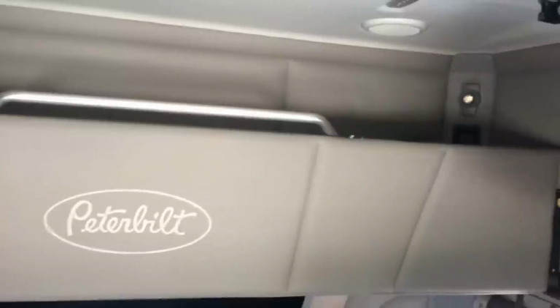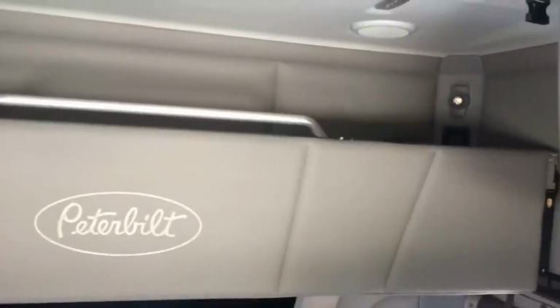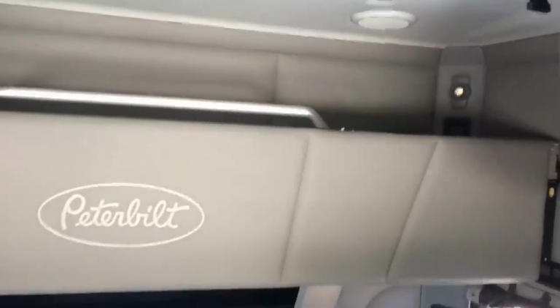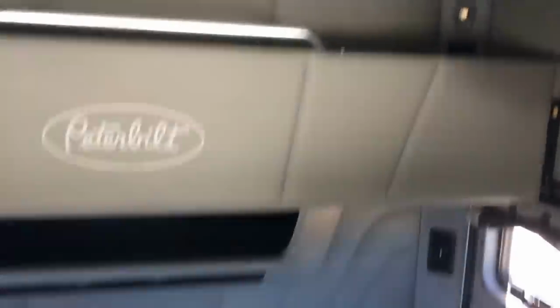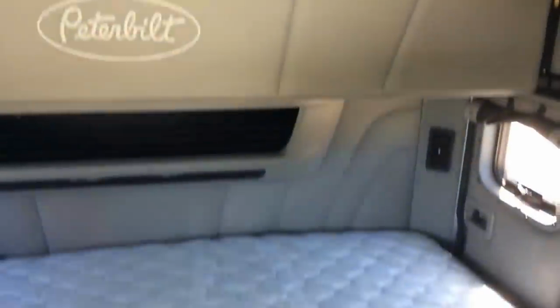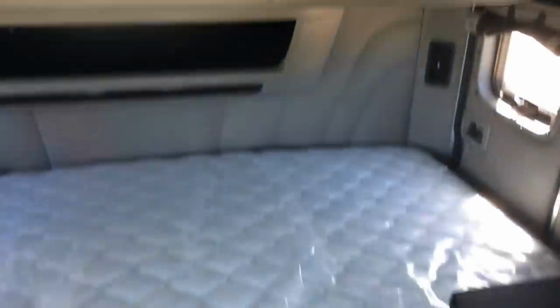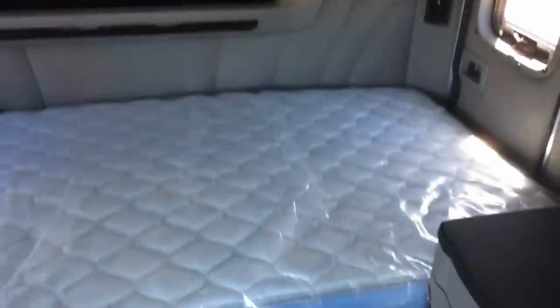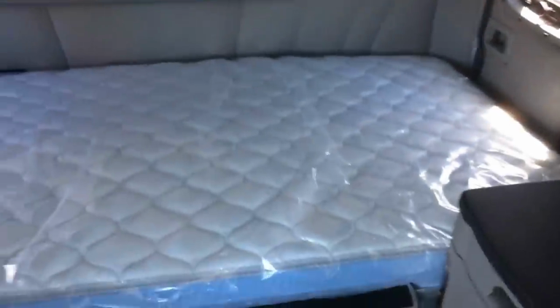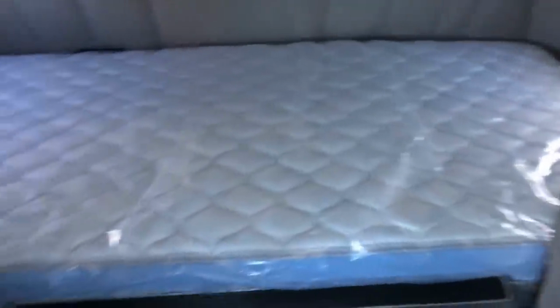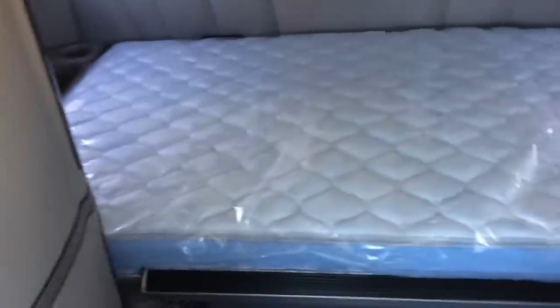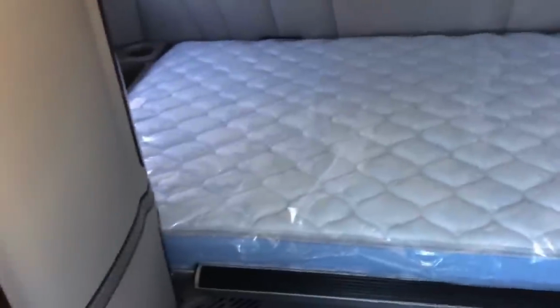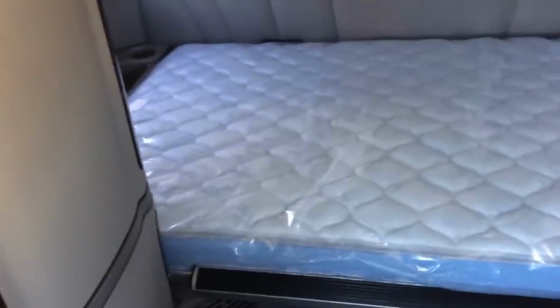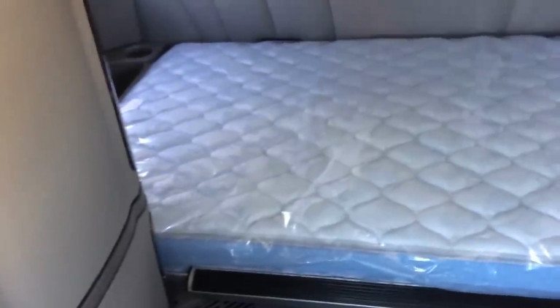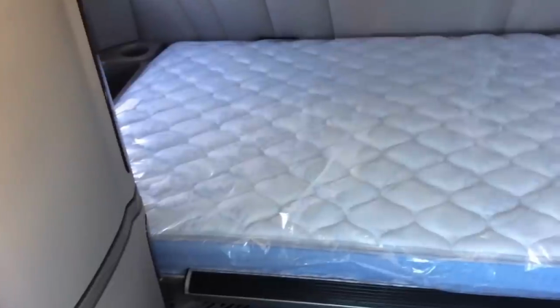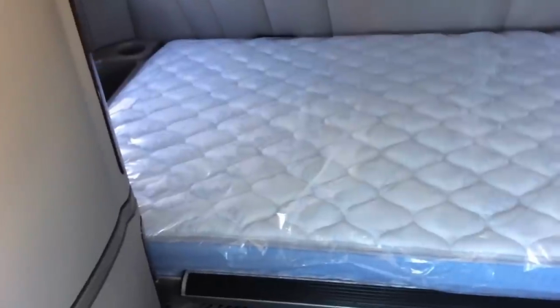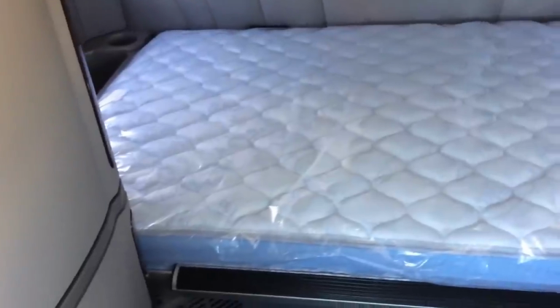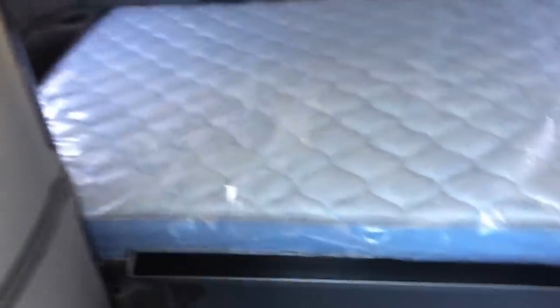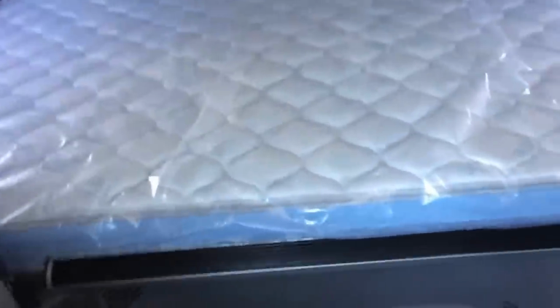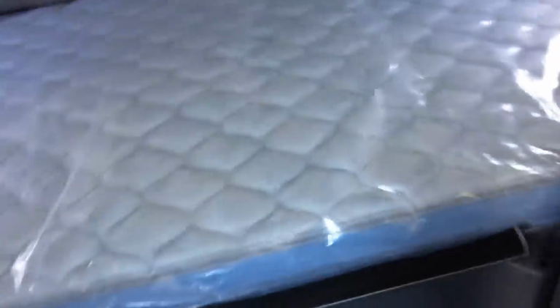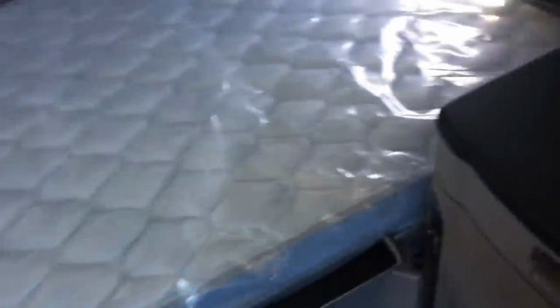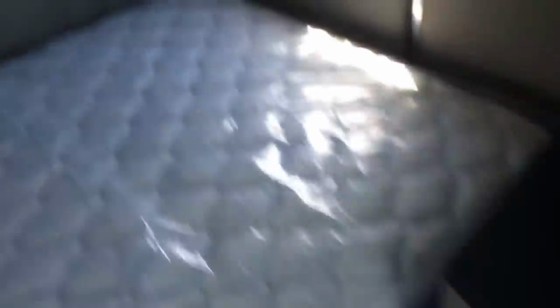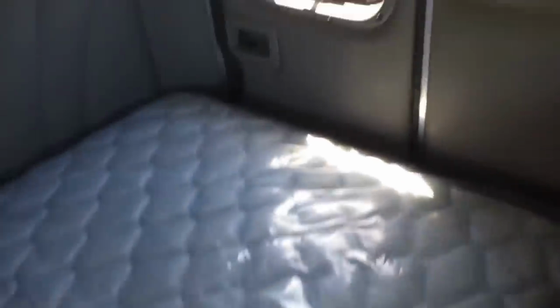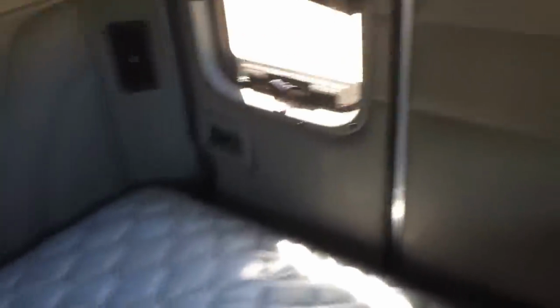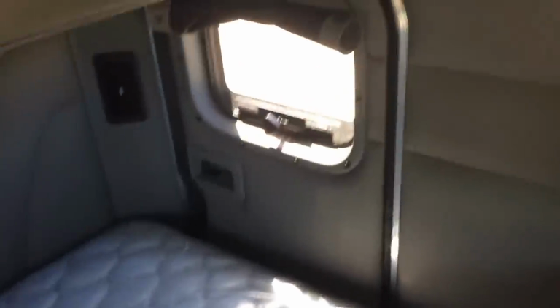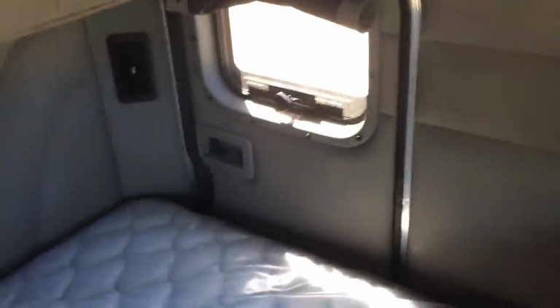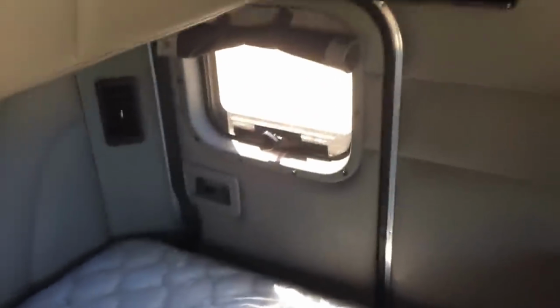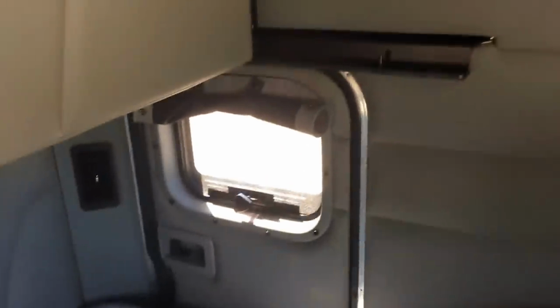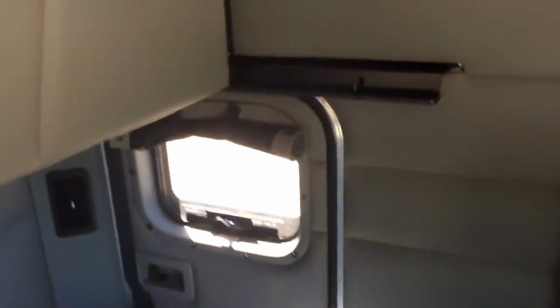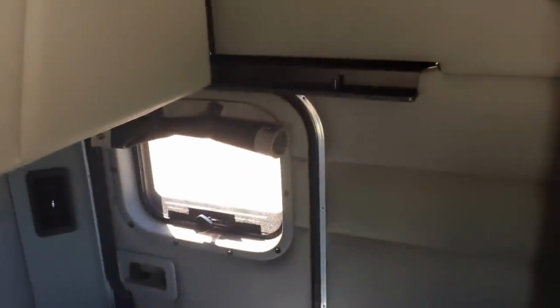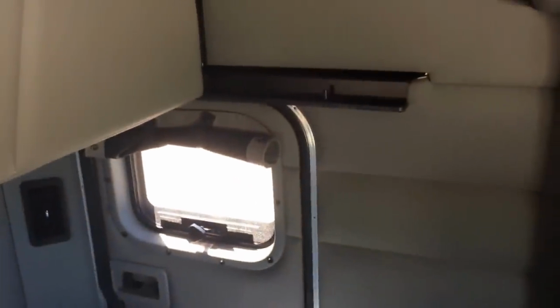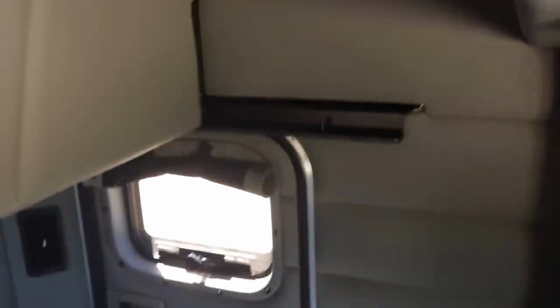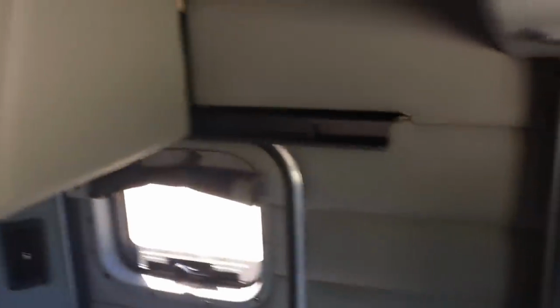There's your upper bunk. Bottom bunk — that mattress is huge. Biggest sleeper on the market at 80 inches.